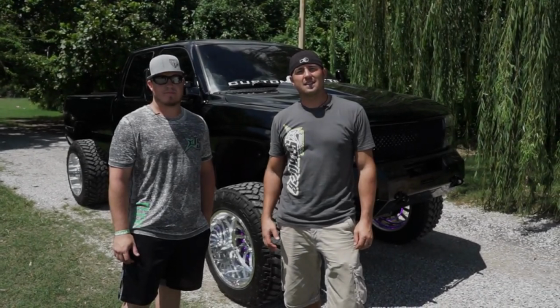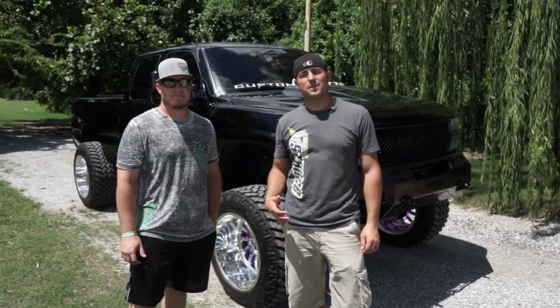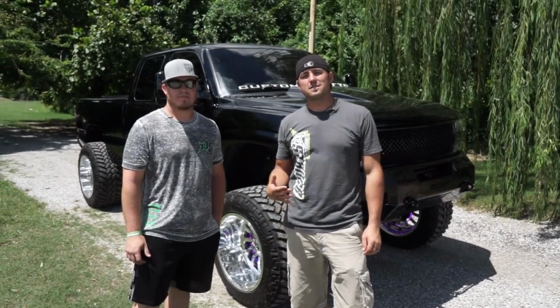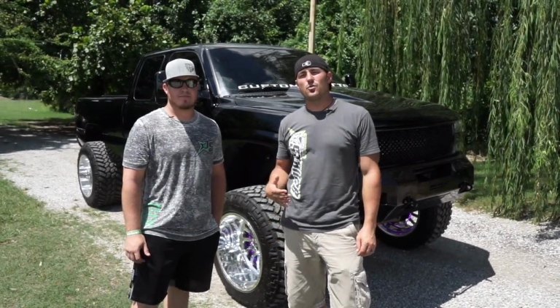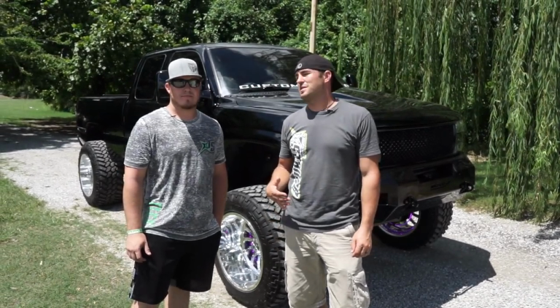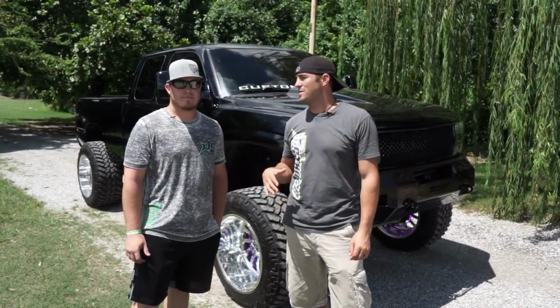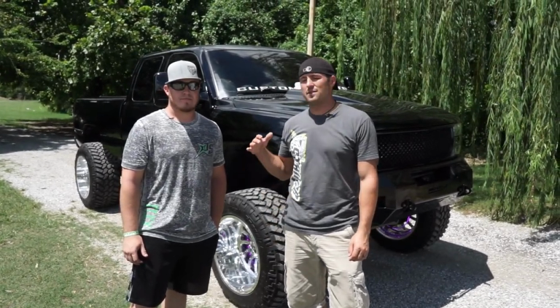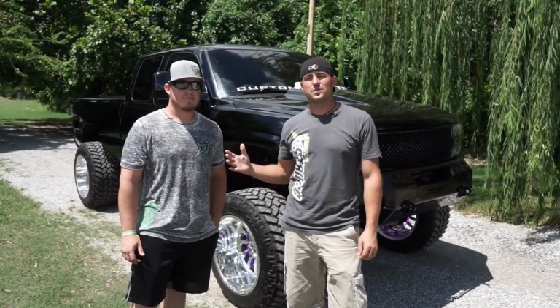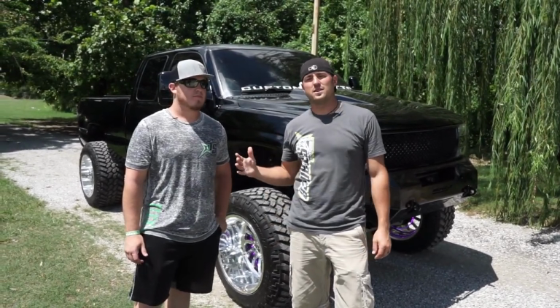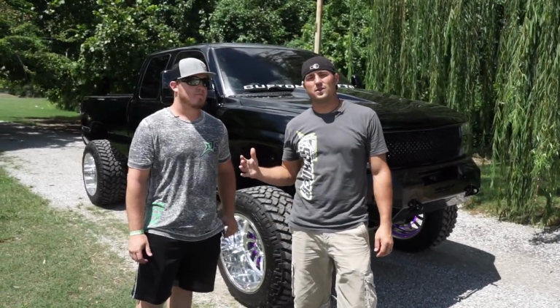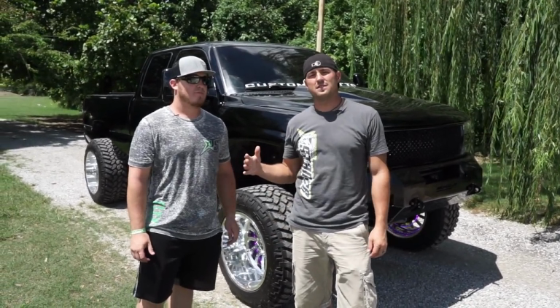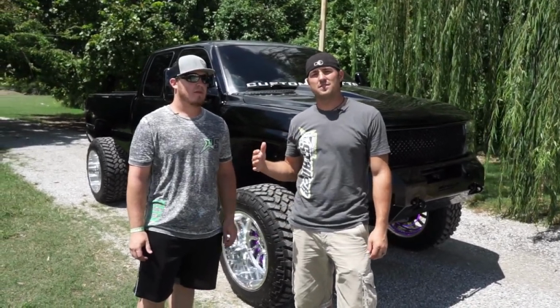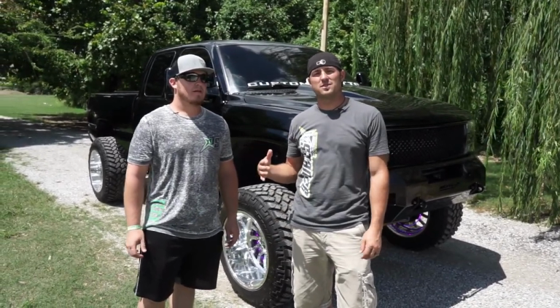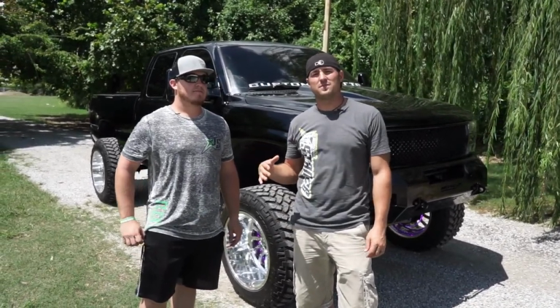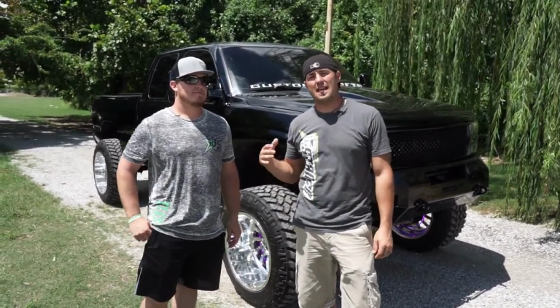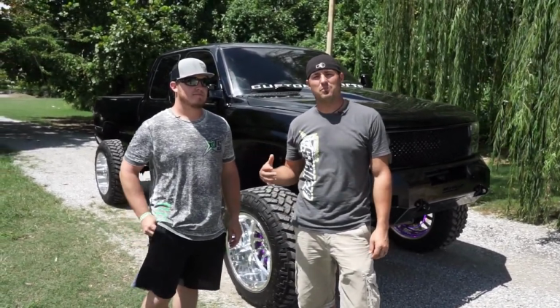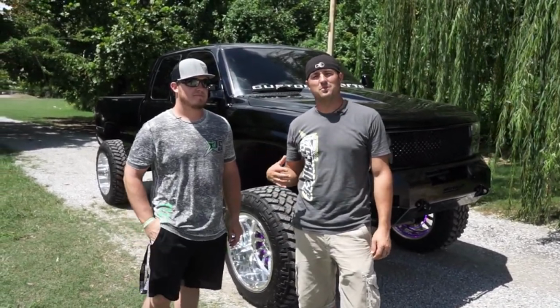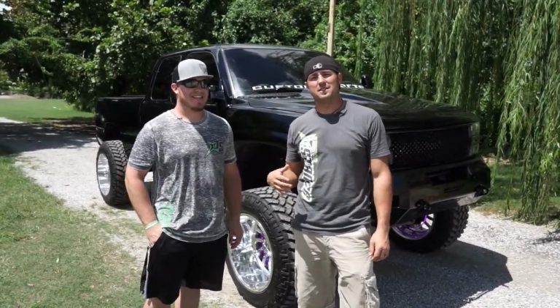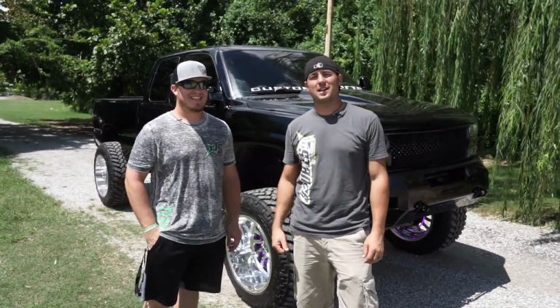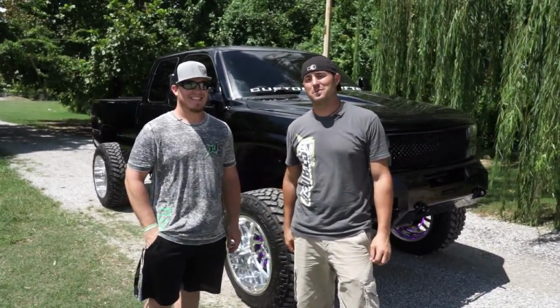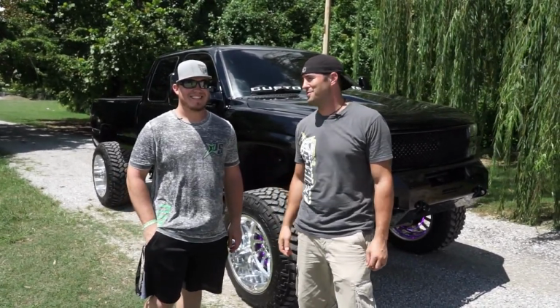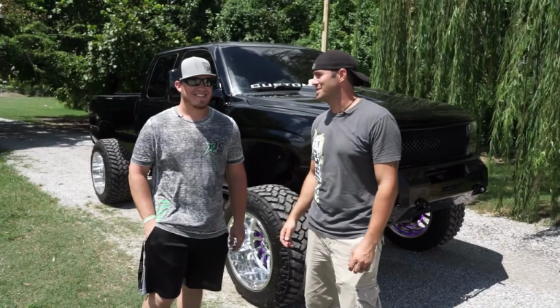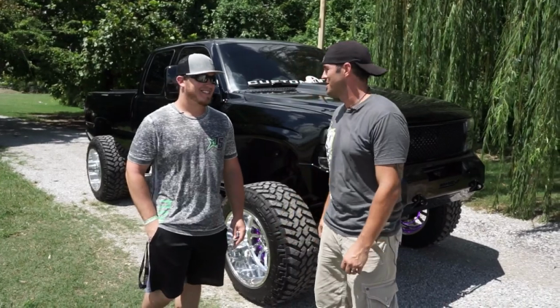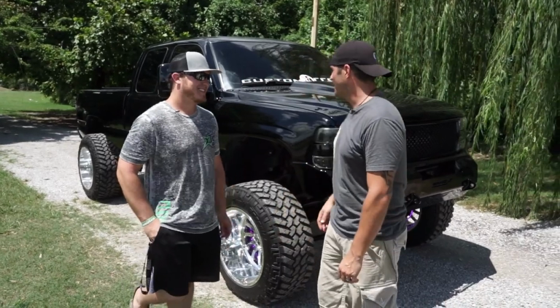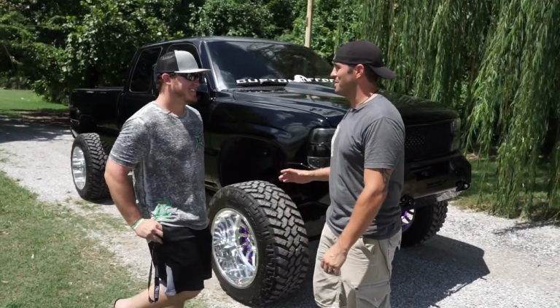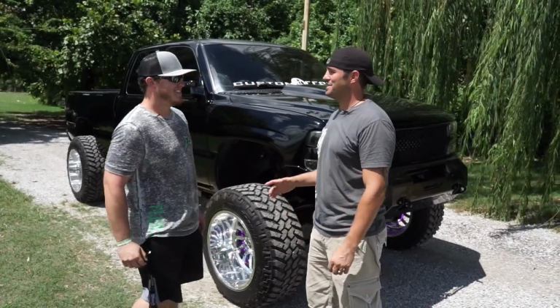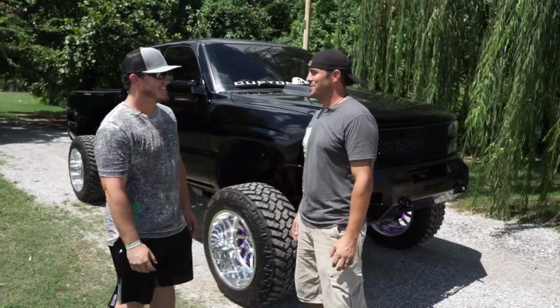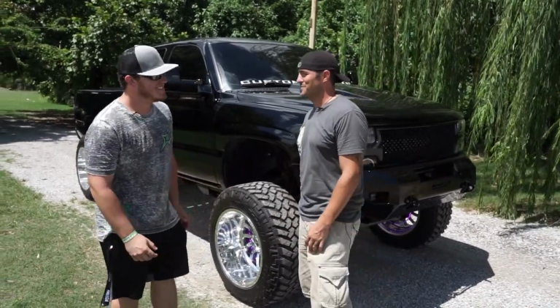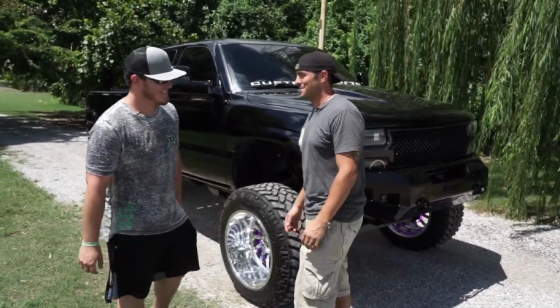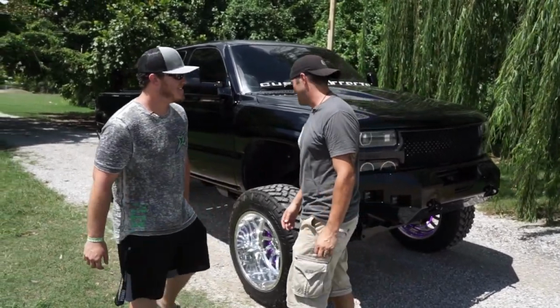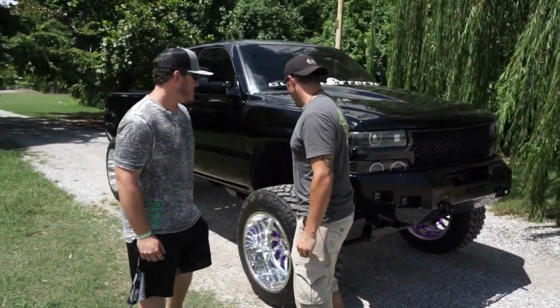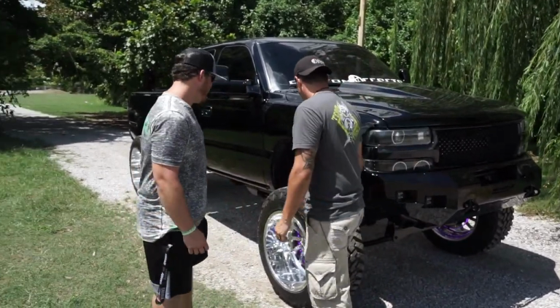We got this 01 Silverado — it's Trent's truck. He's got so much stuff done, had to pull him in to try to help me through this. So I'll do my best; you fill me in where I screw it up.